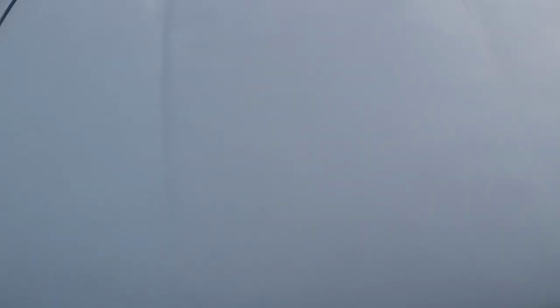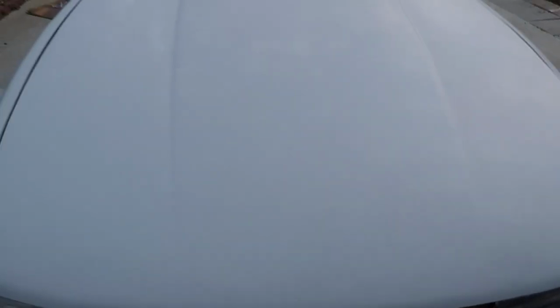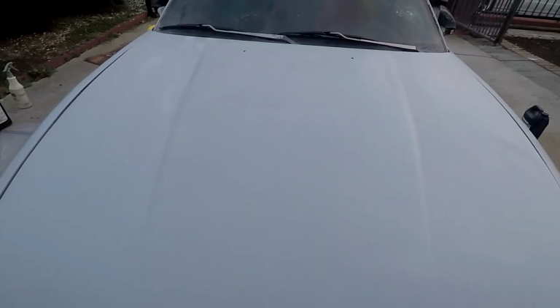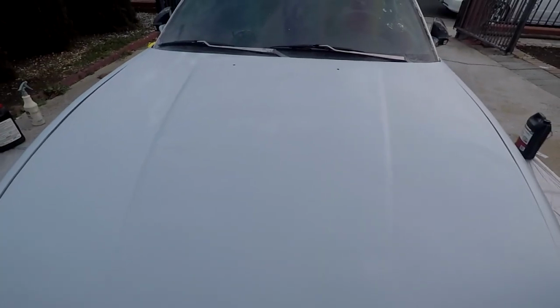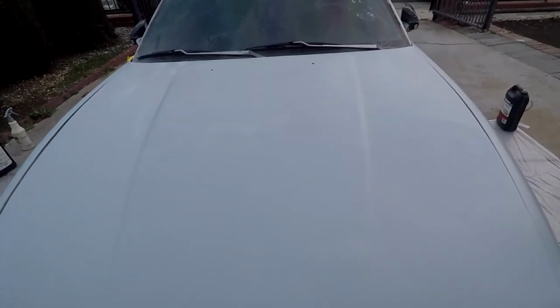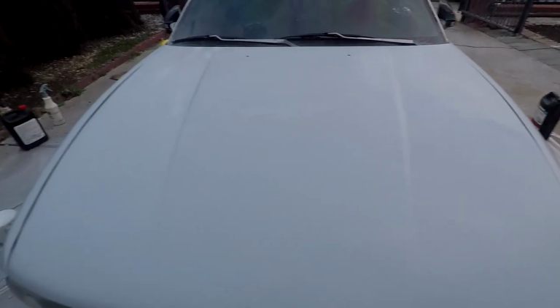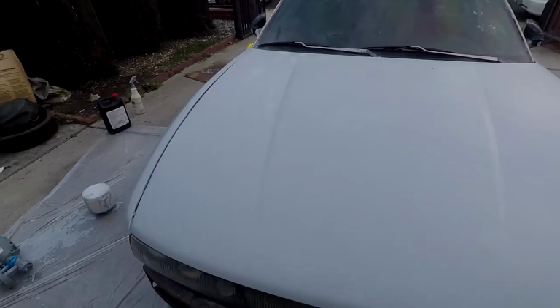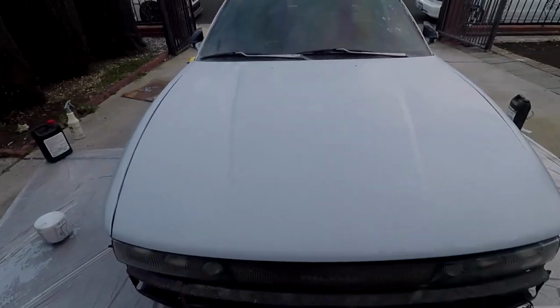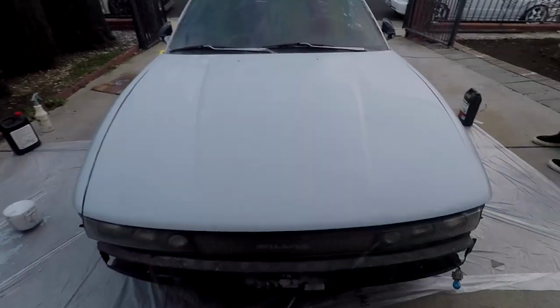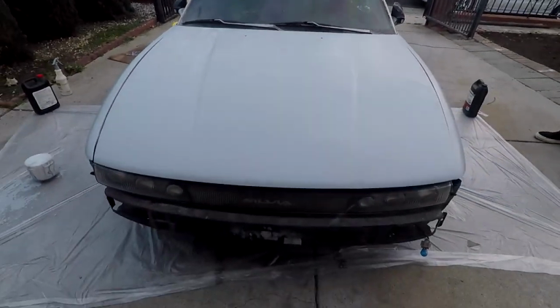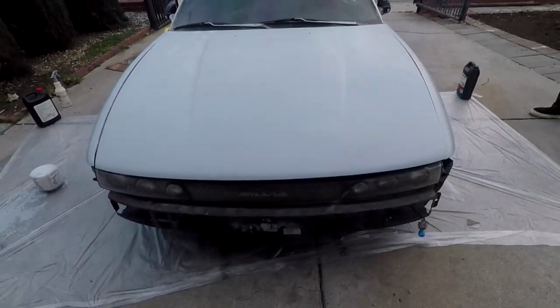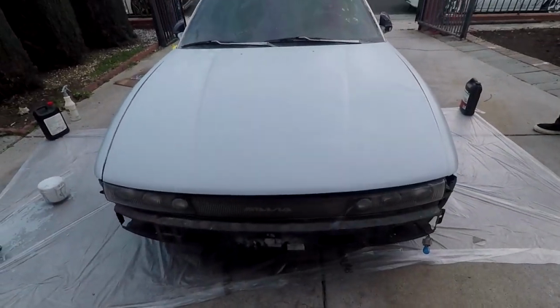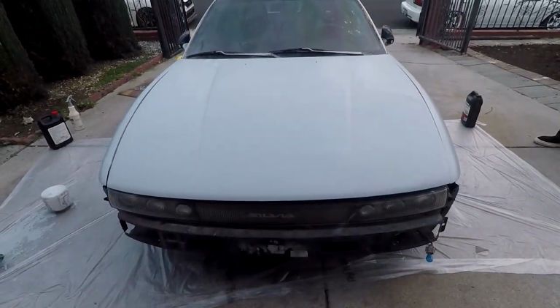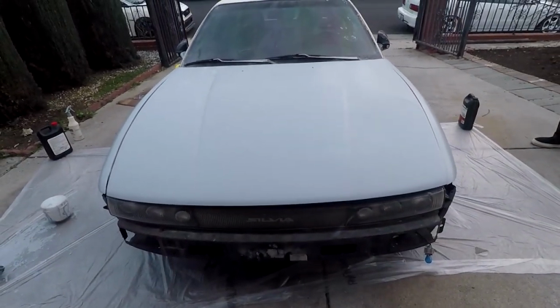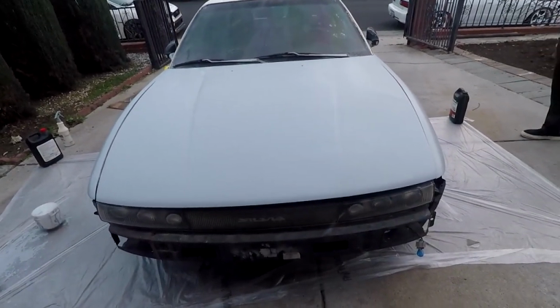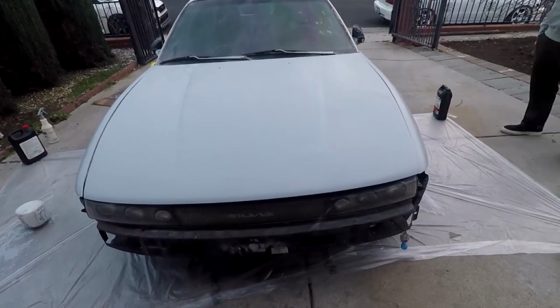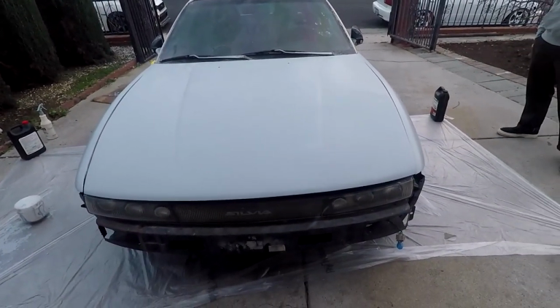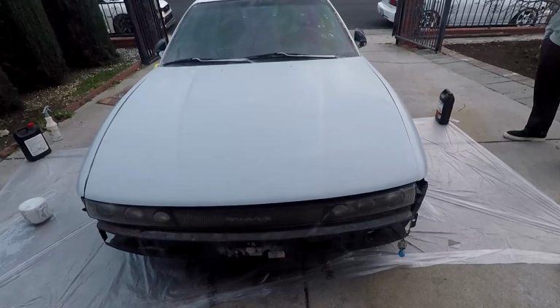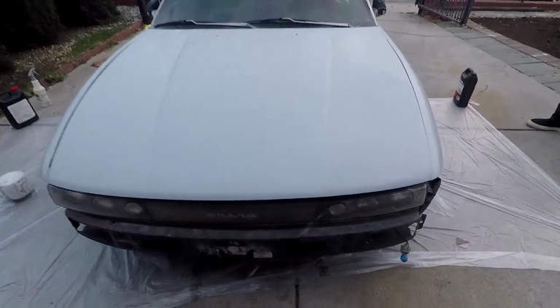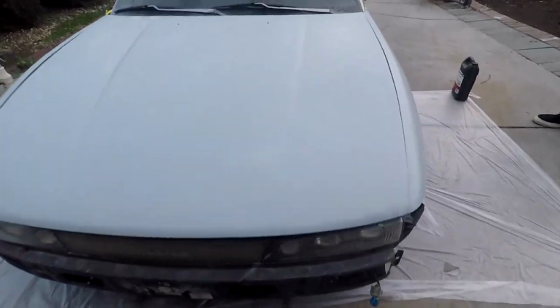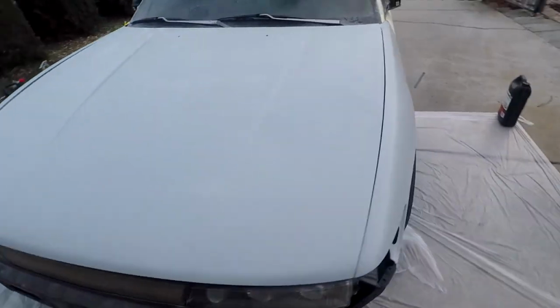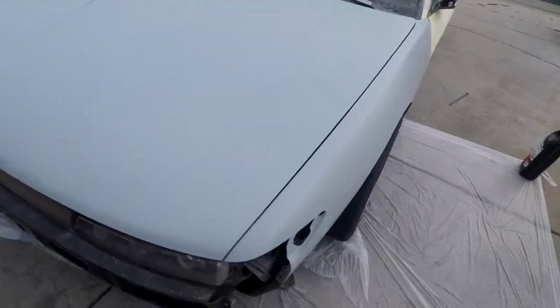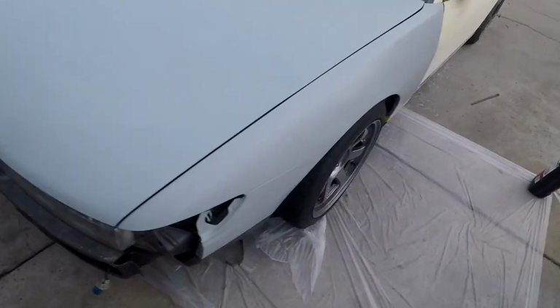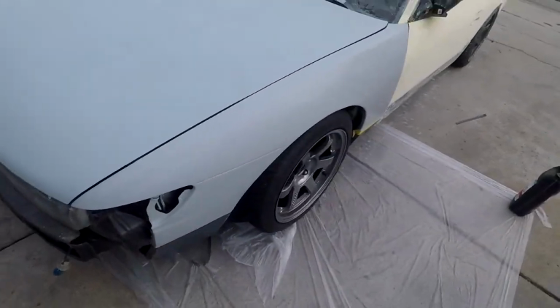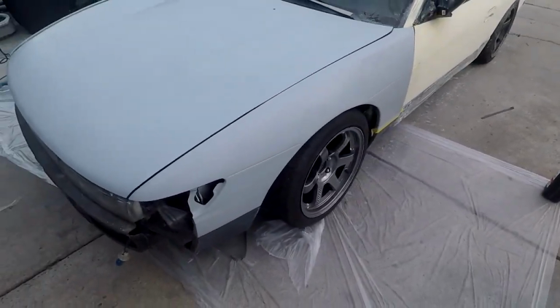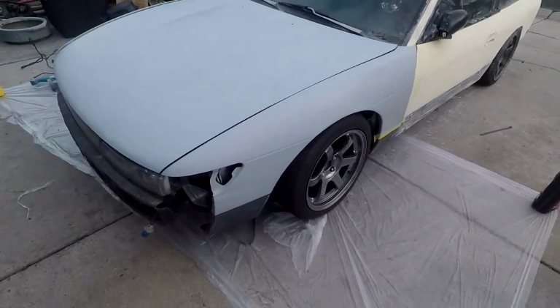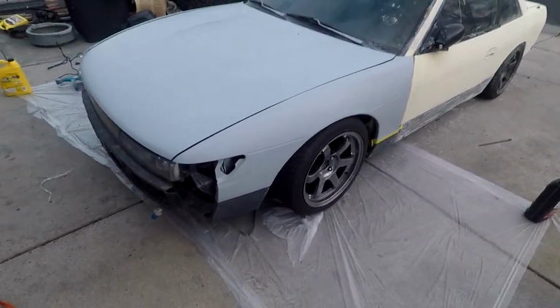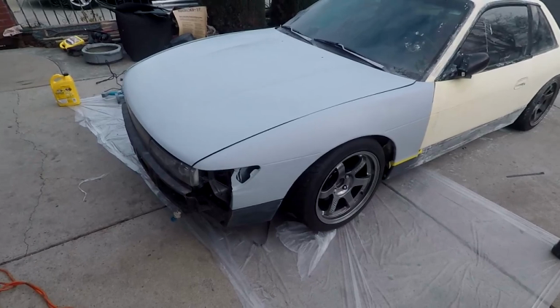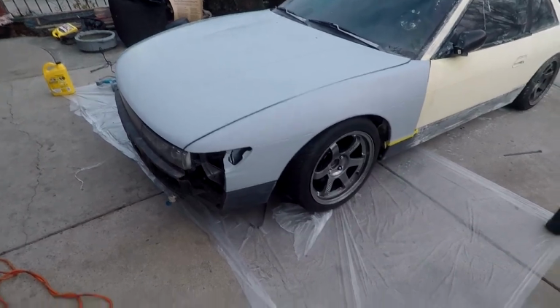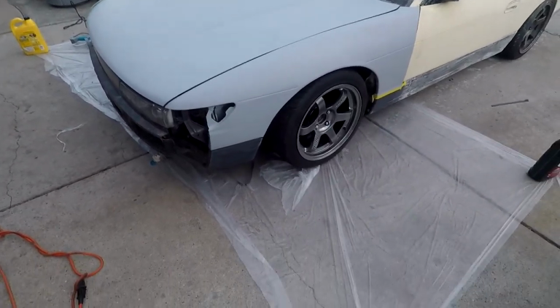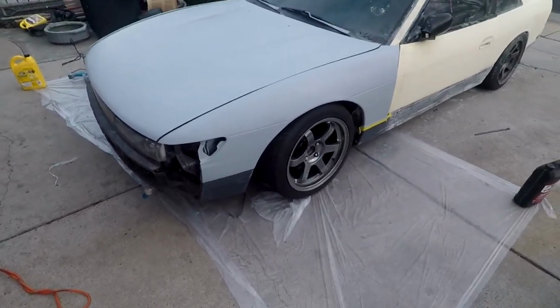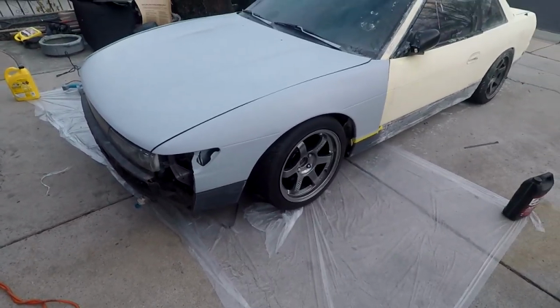This one wasn't a bad buy. It's not my preference, but I would definitely use it again, especially for a DIY job. The next part coming up for this is blocking the primer, buzzing it down, and getting it into some paint. Stay tuned.